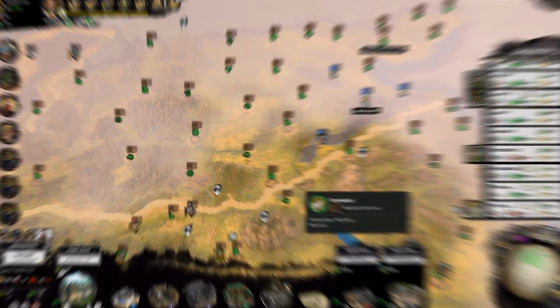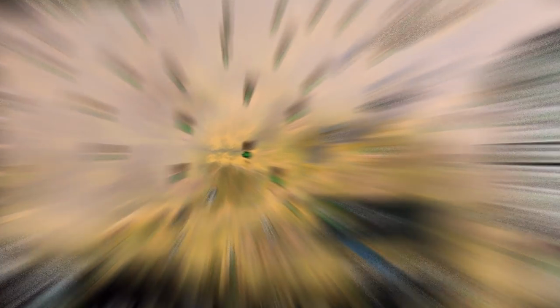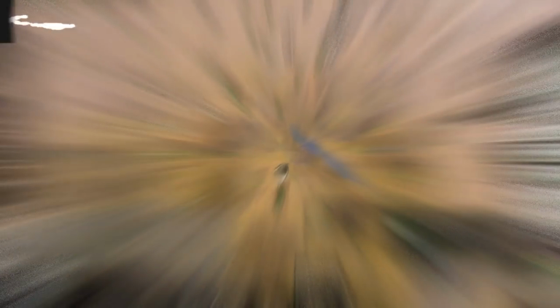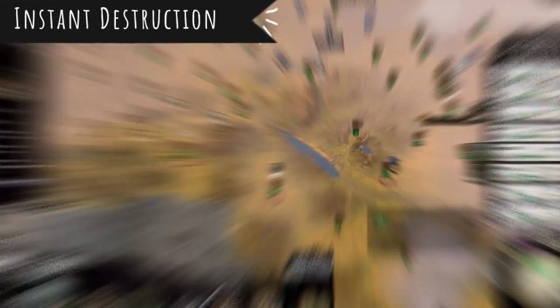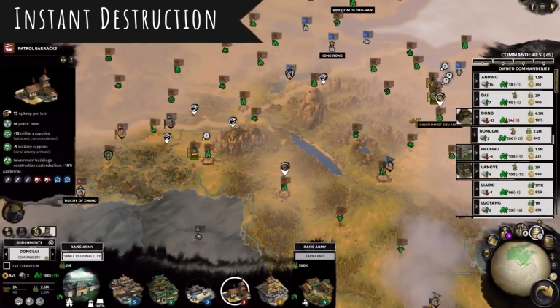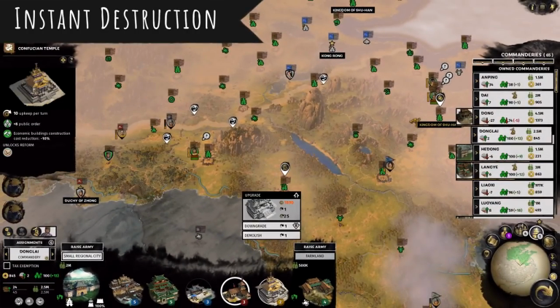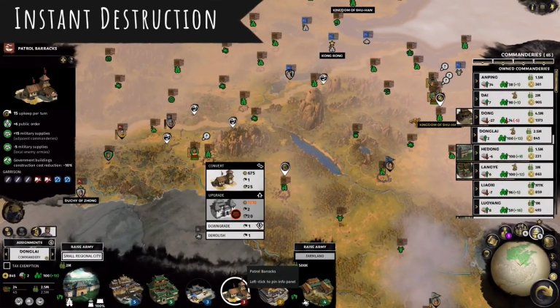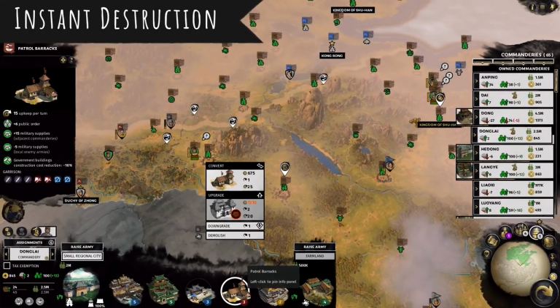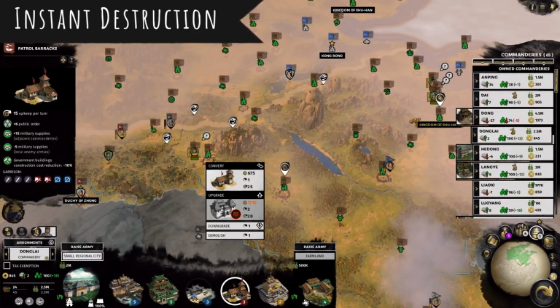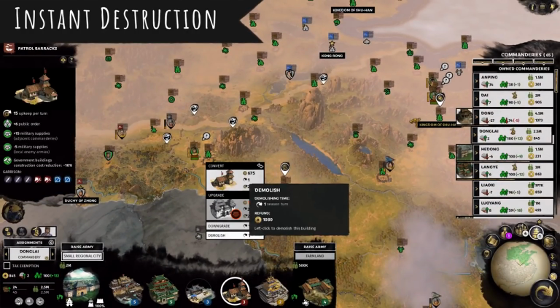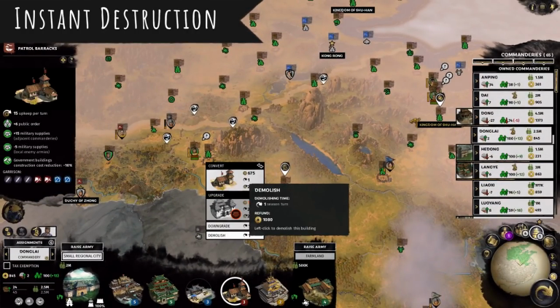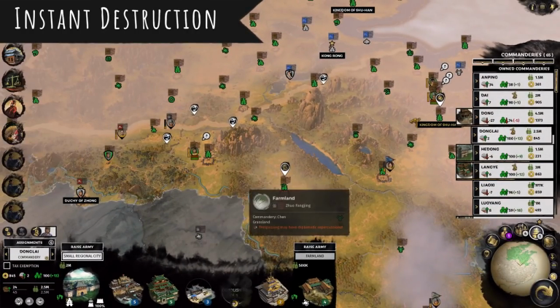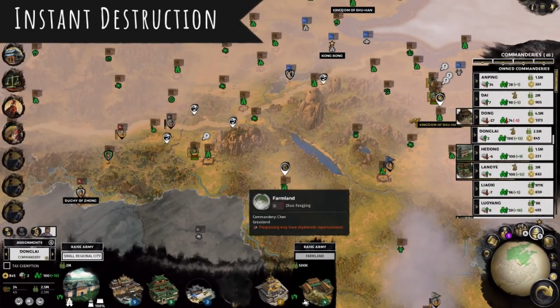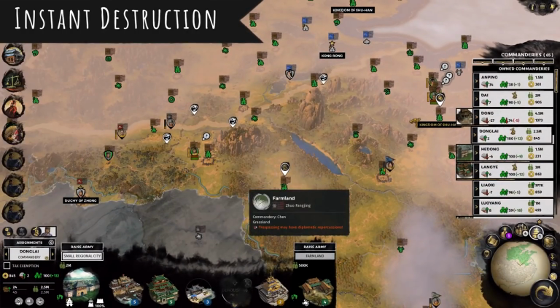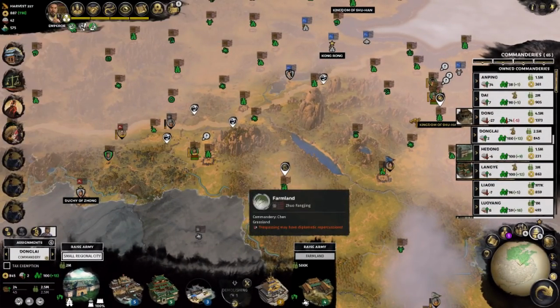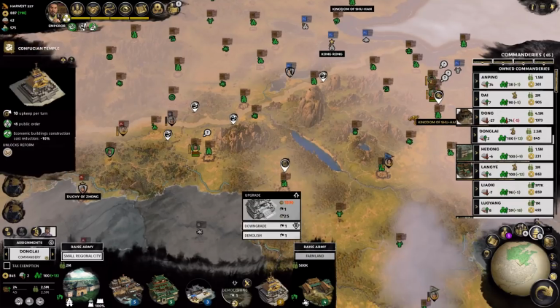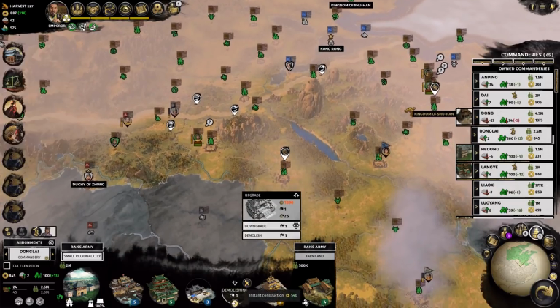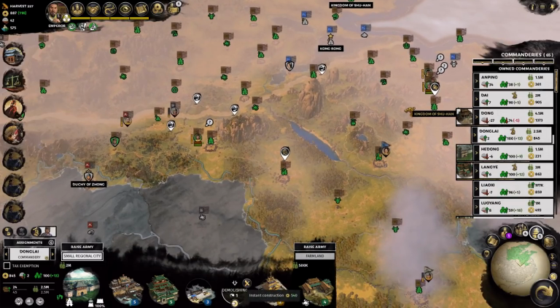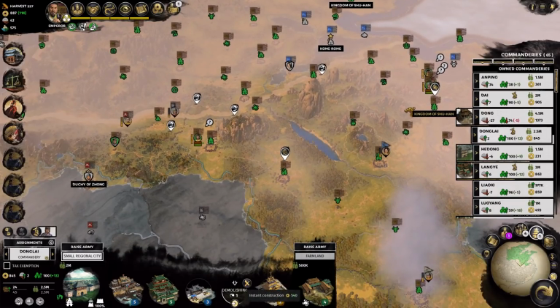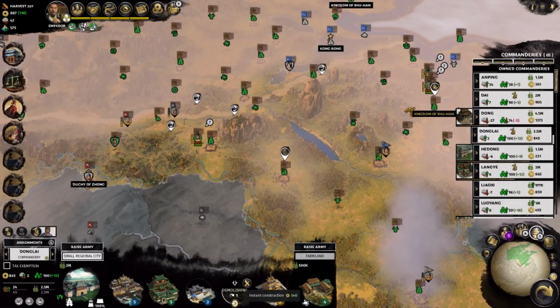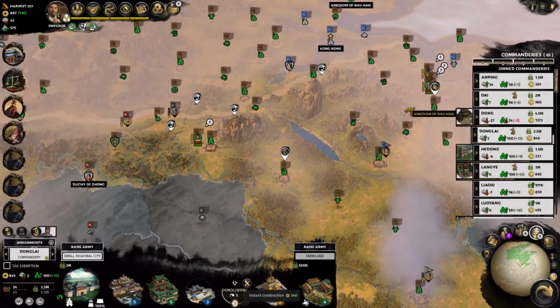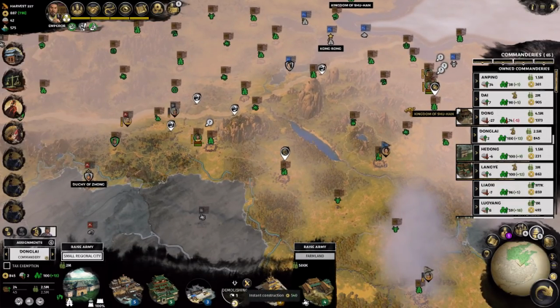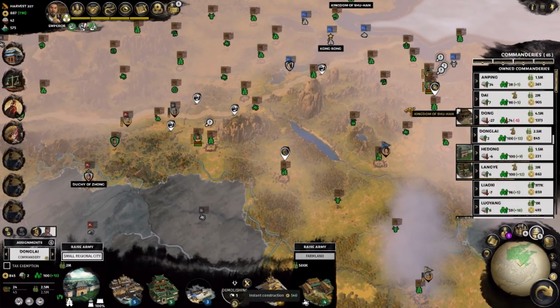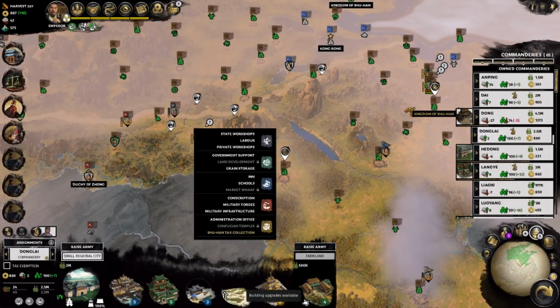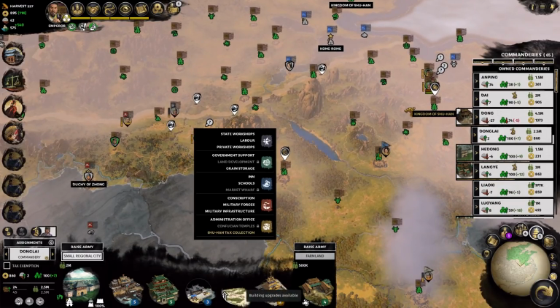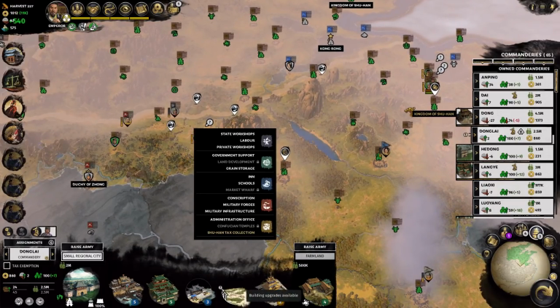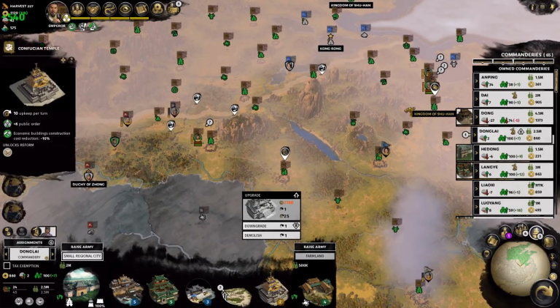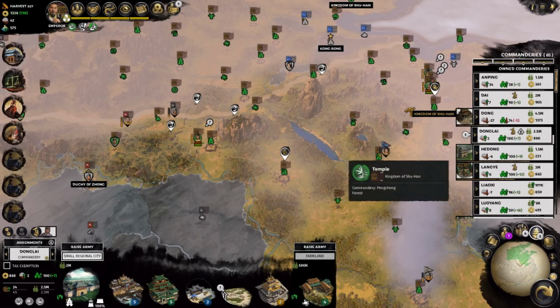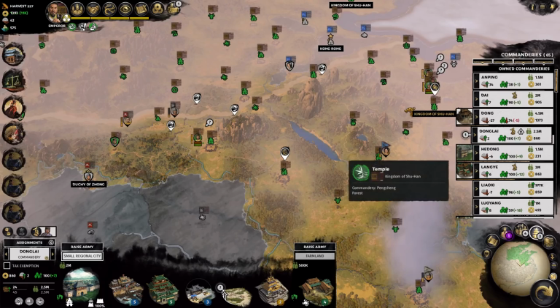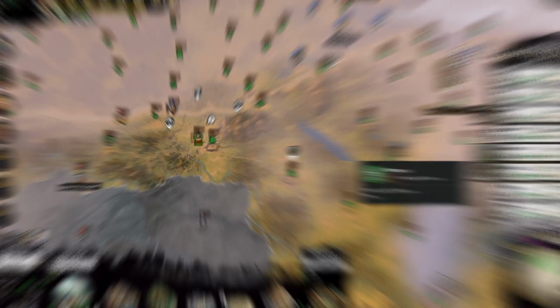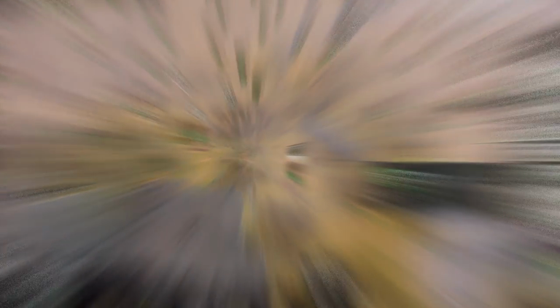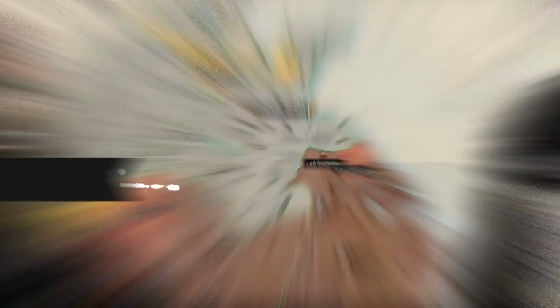So when you're in late game, that's really handy. The opposite is also true — you can instantly destroy buildings and not have to wait a turn. You can just instantly destroy it so that you can pop something new in there. It's the exact same button.